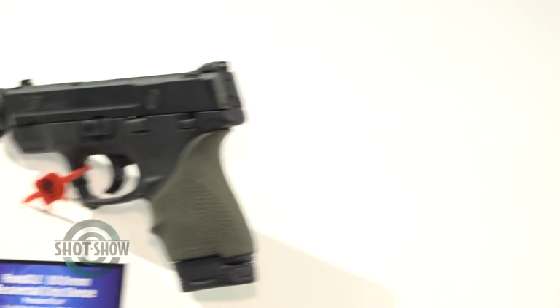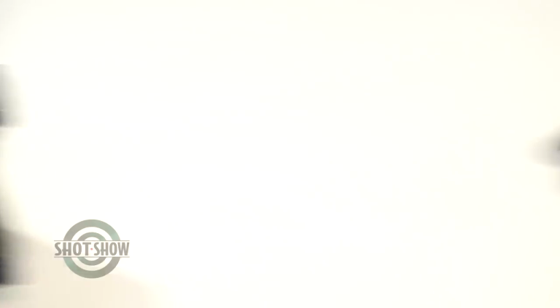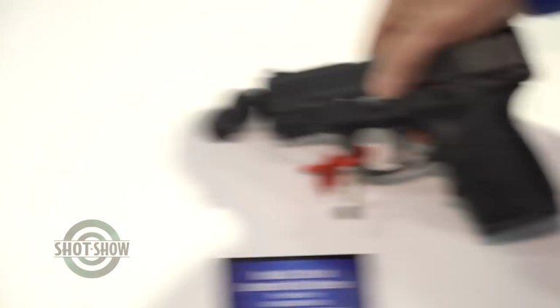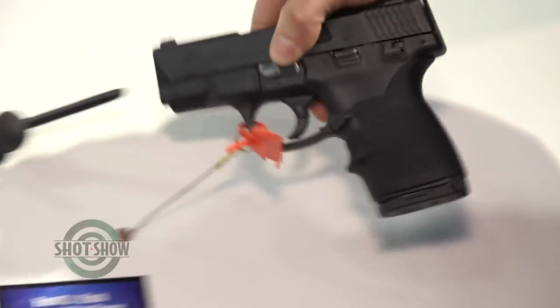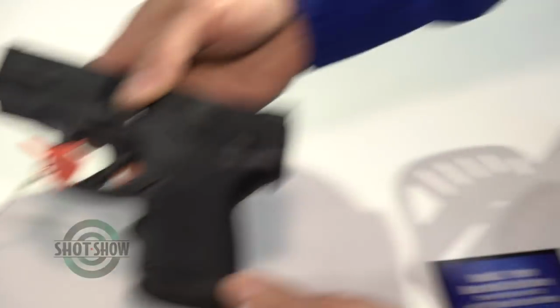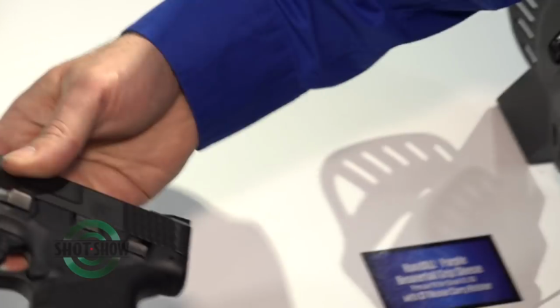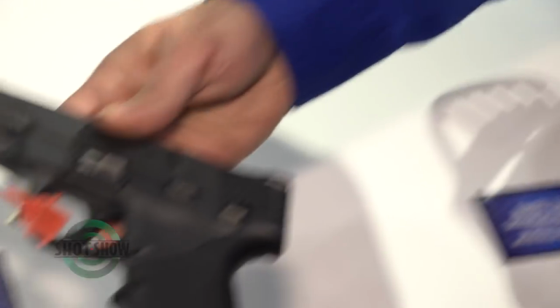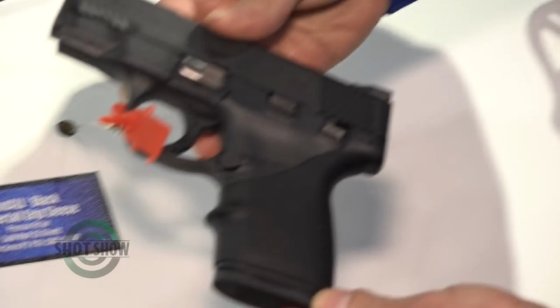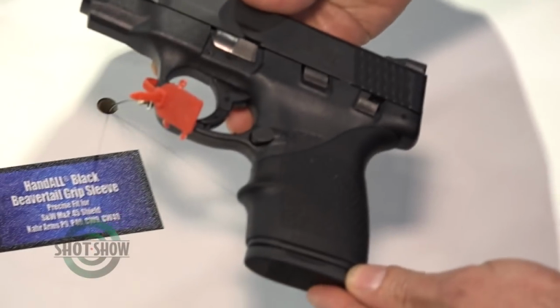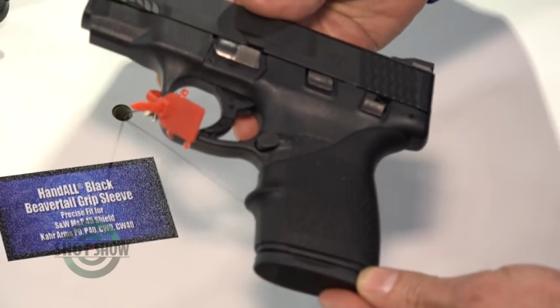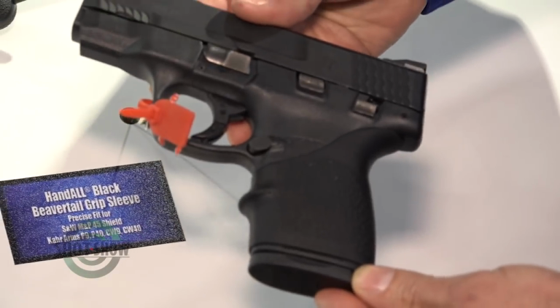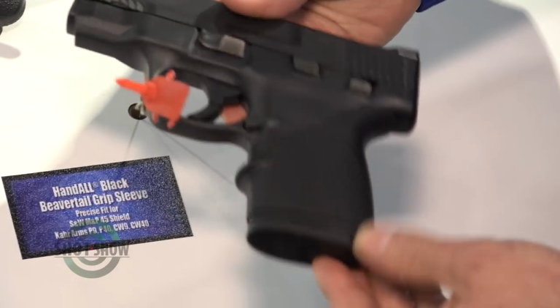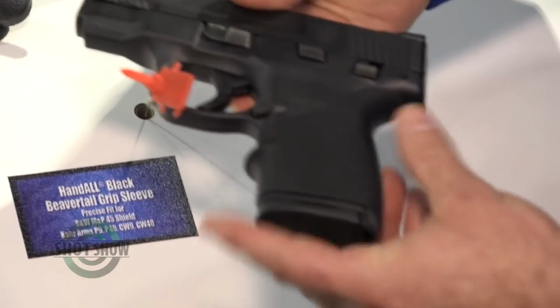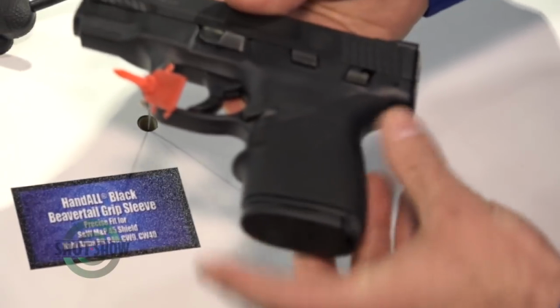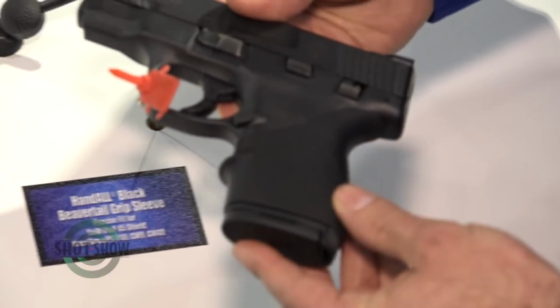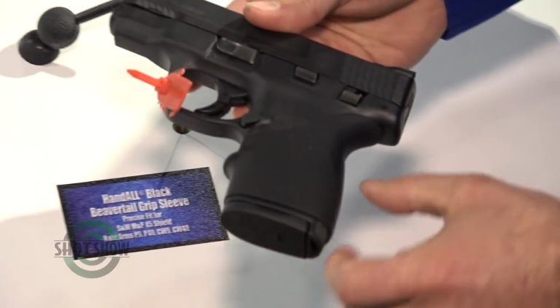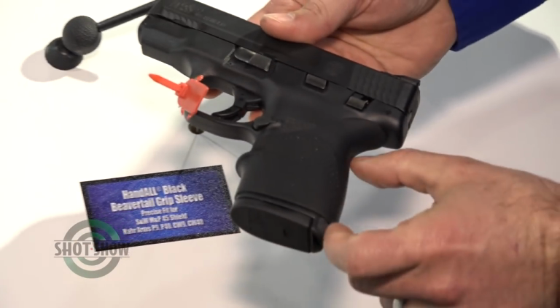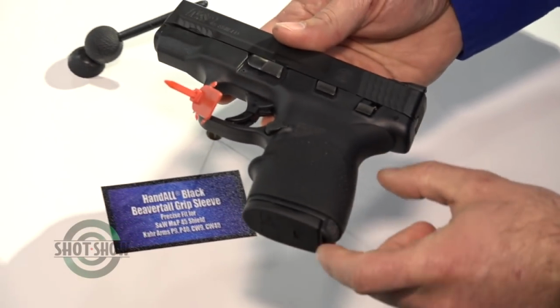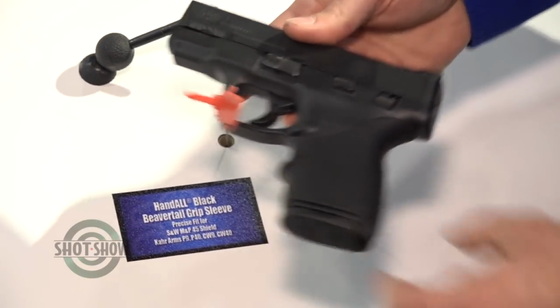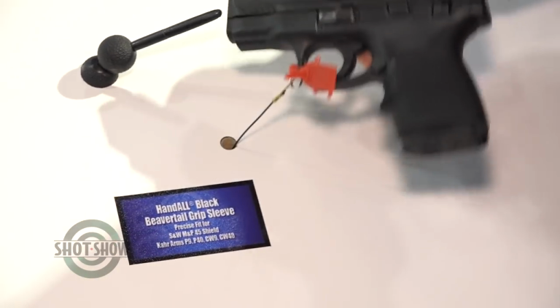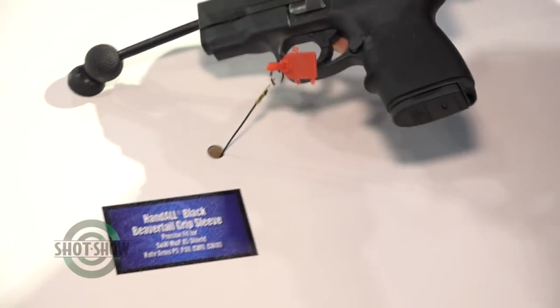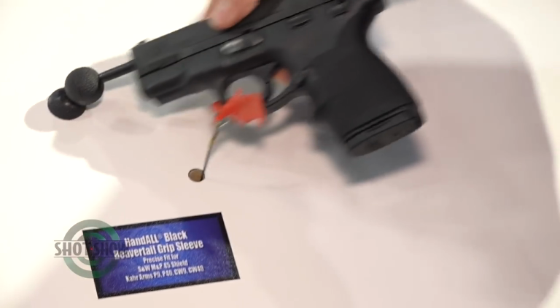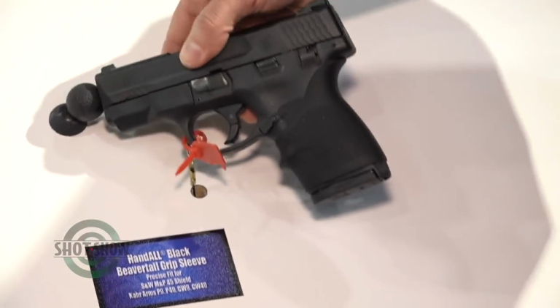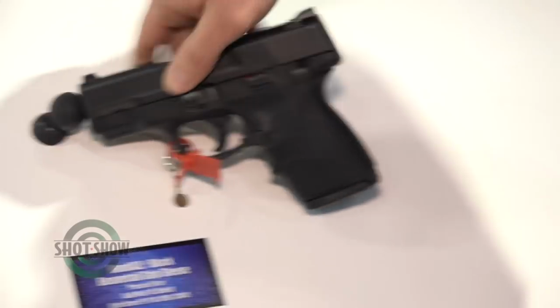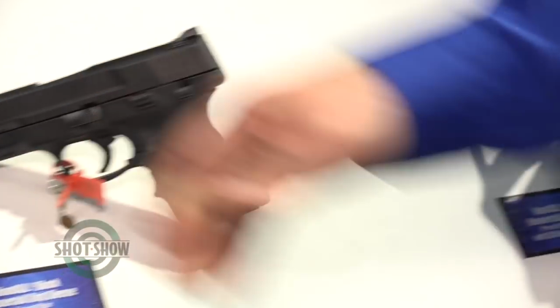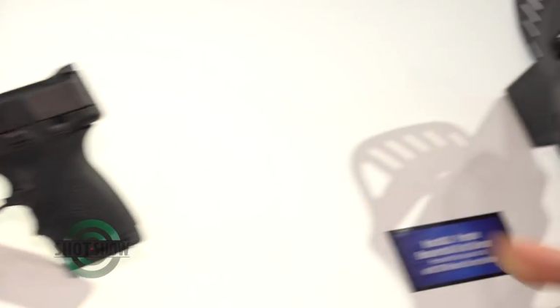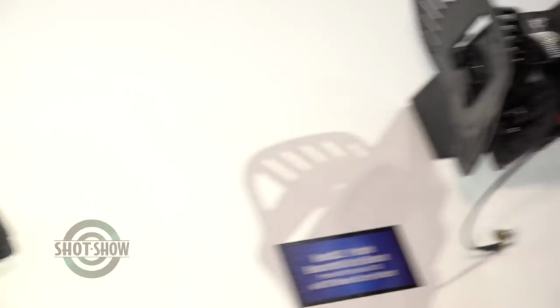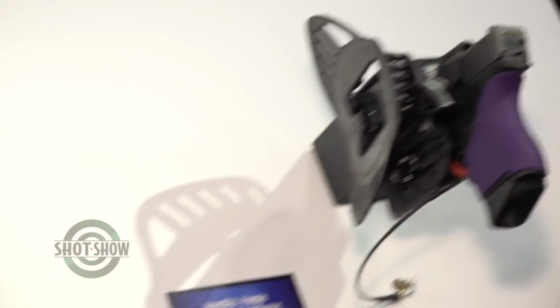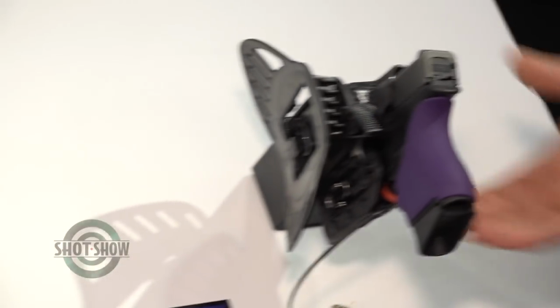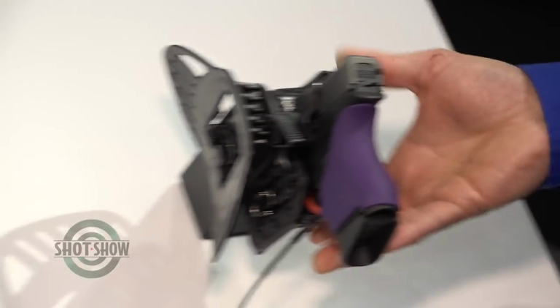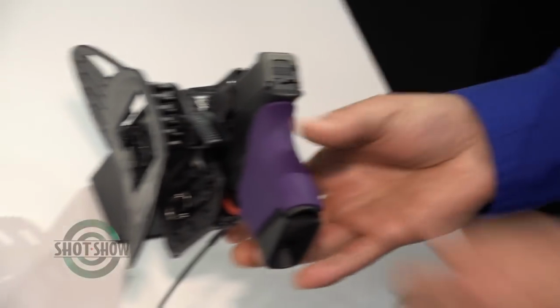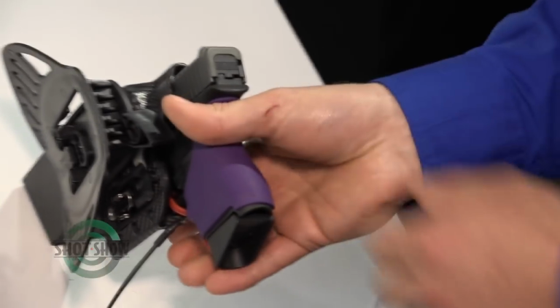We also have one that fits the 45 Shield, so a little bit larger size — really precisely fits it there. Five different colors offered.